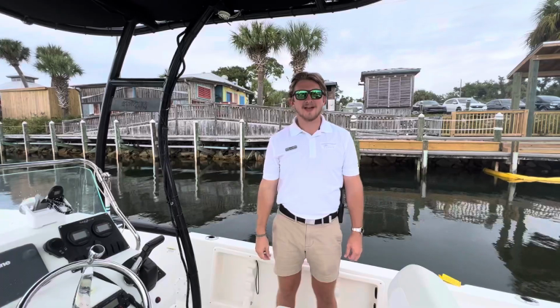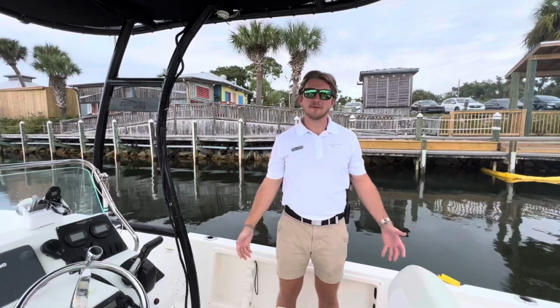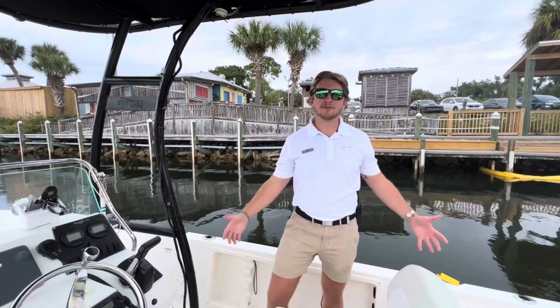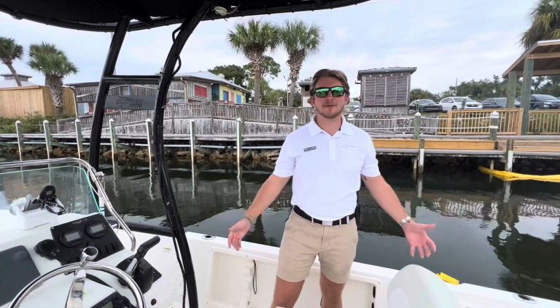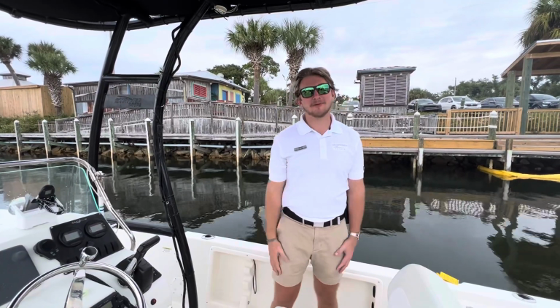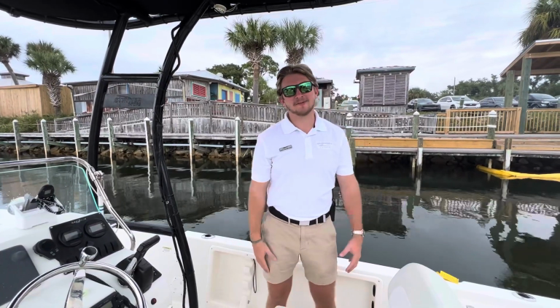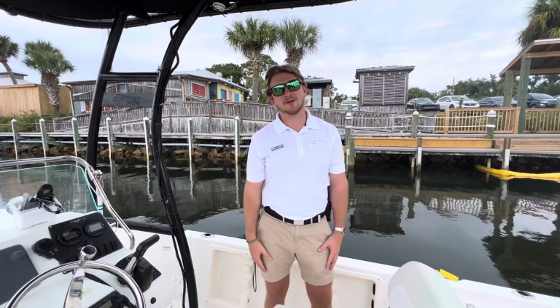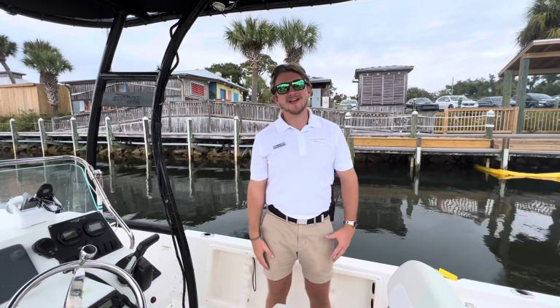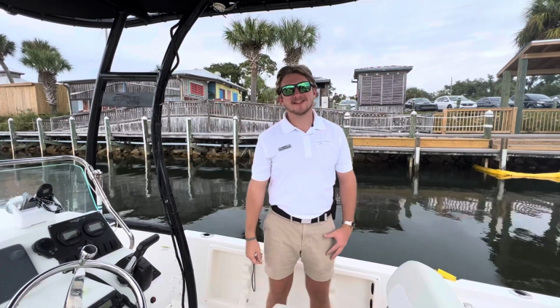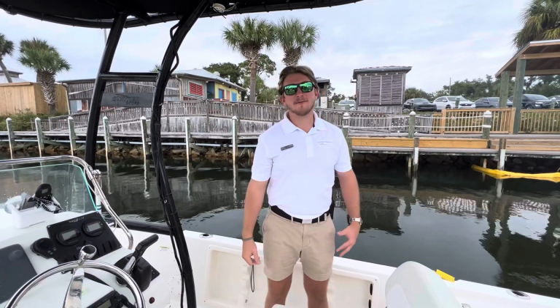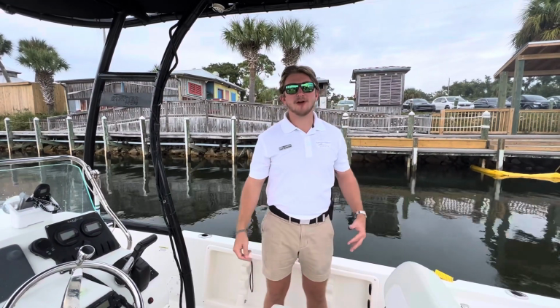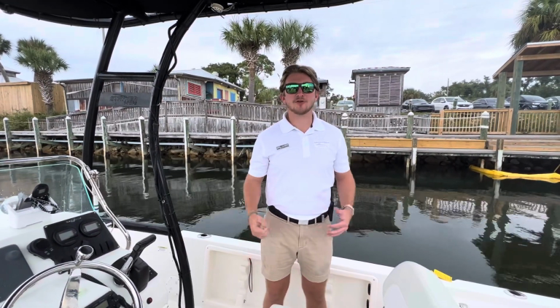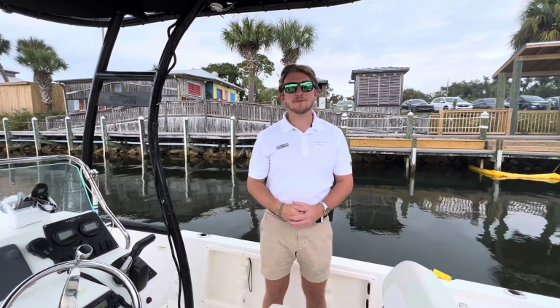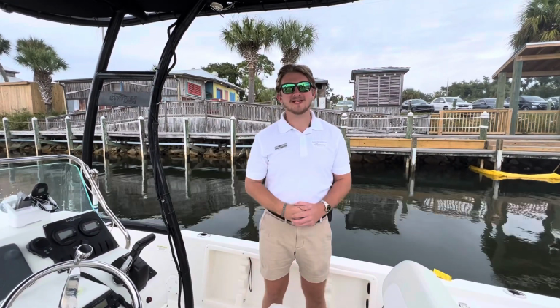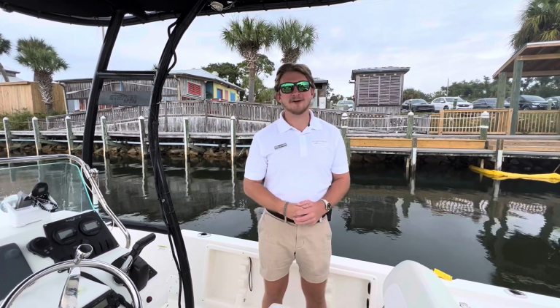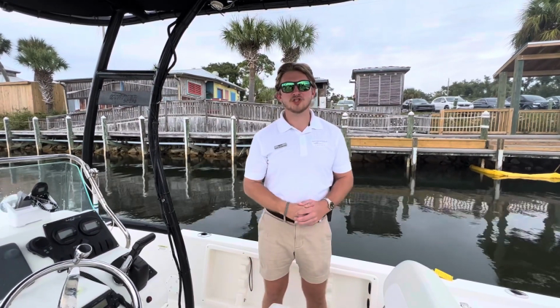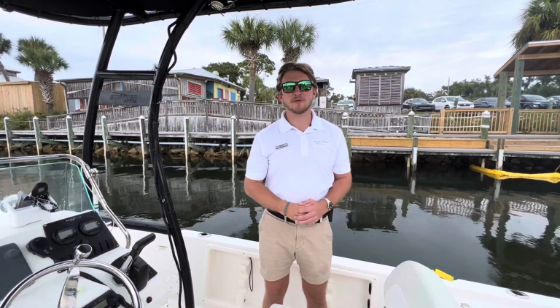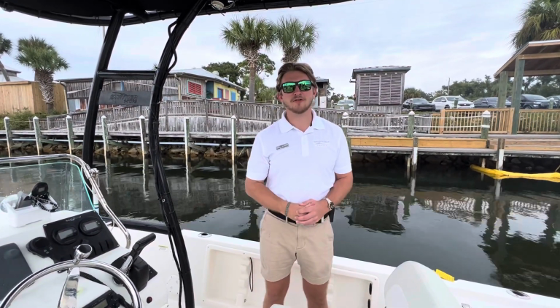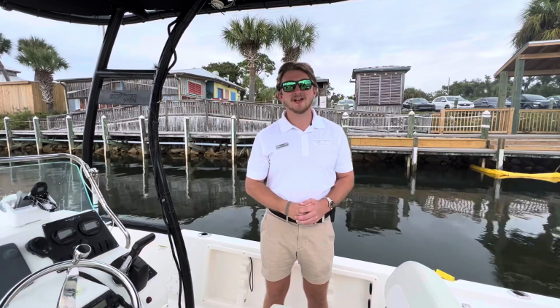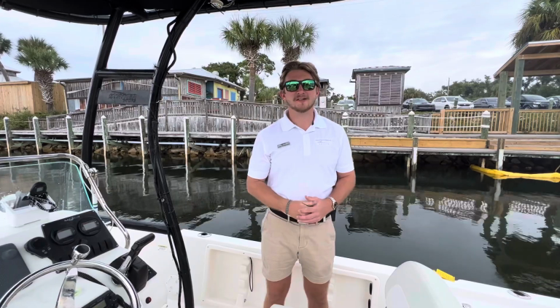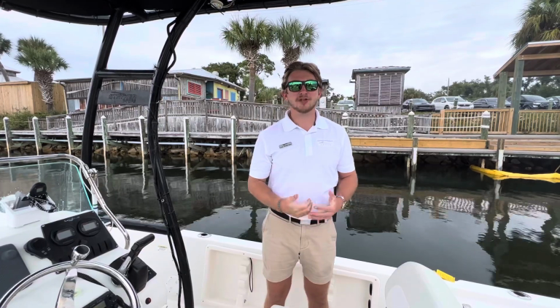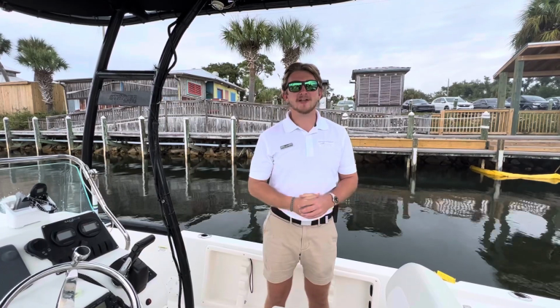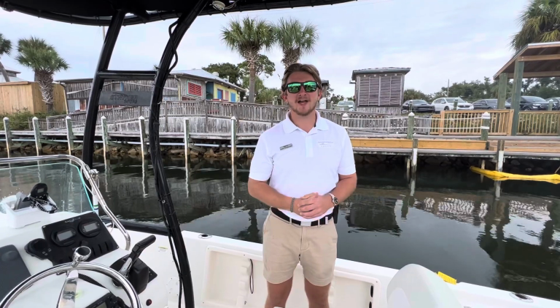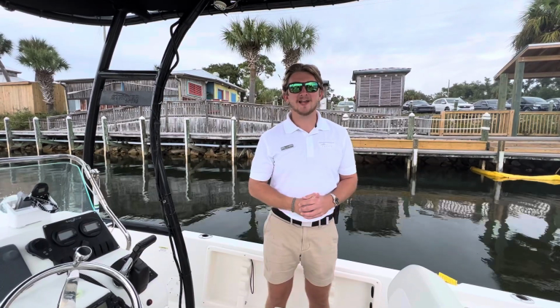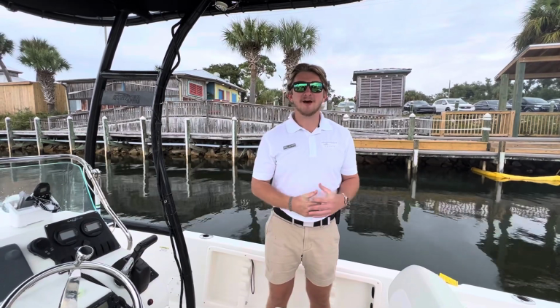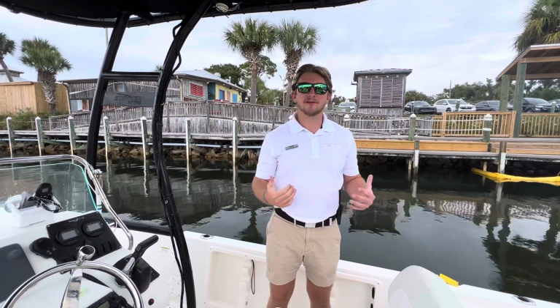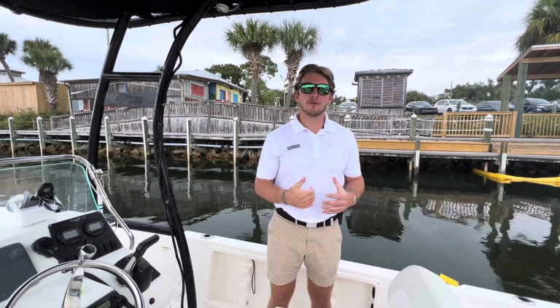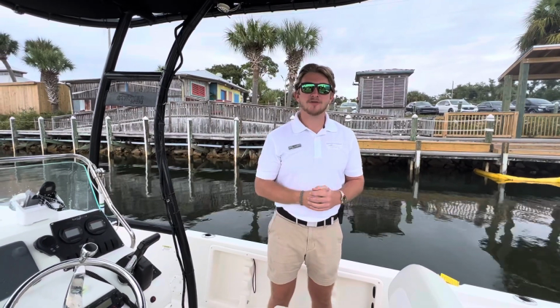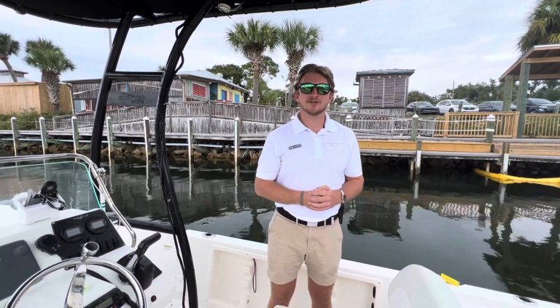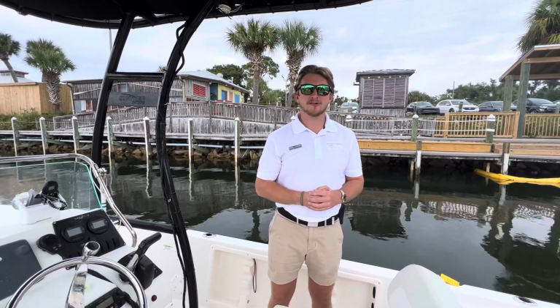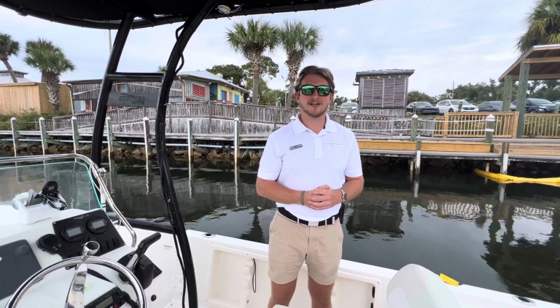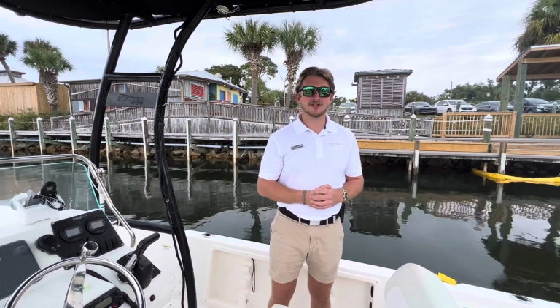Hey everyone, I'm Luke Chubot with Marine Max Pensacola and today I'm on board our 2014 Sailfish 2100. This is a fresh trade-in that we got in. I'm going to give you a quick walk through the boat and show you some of the key features.